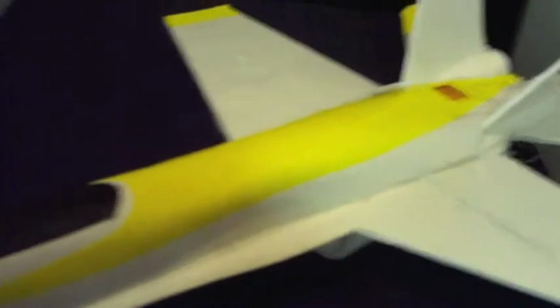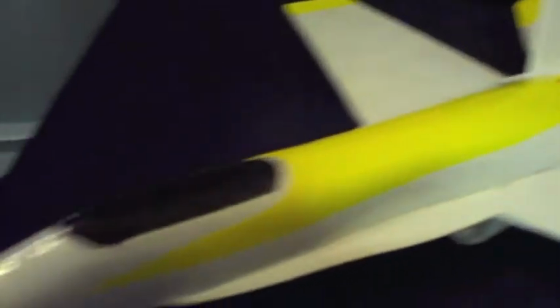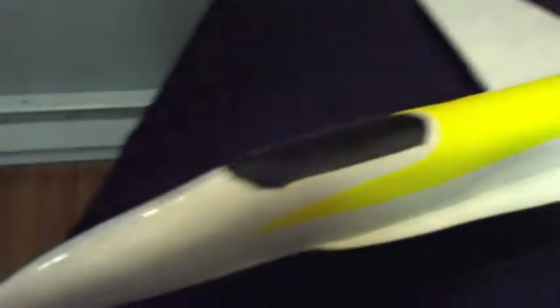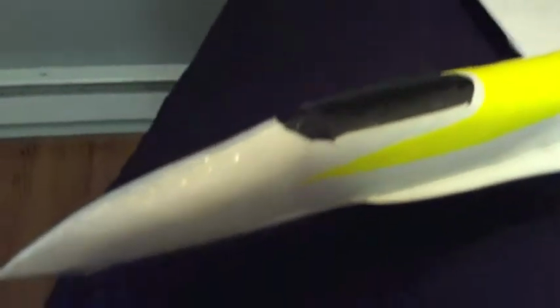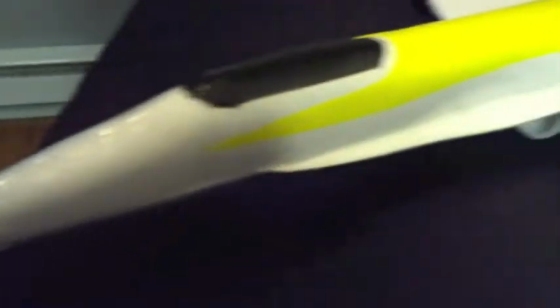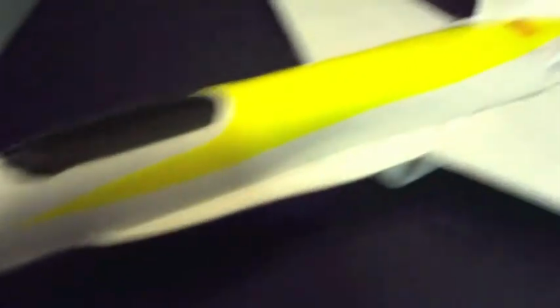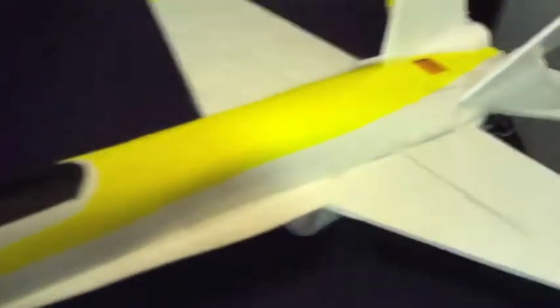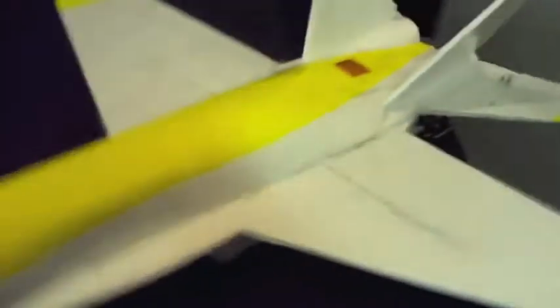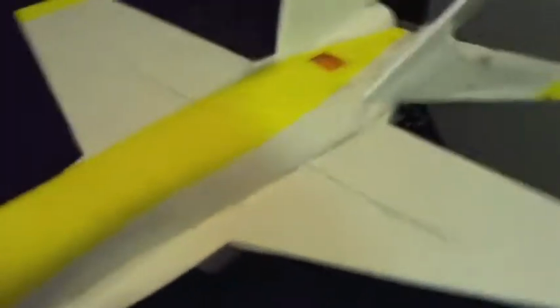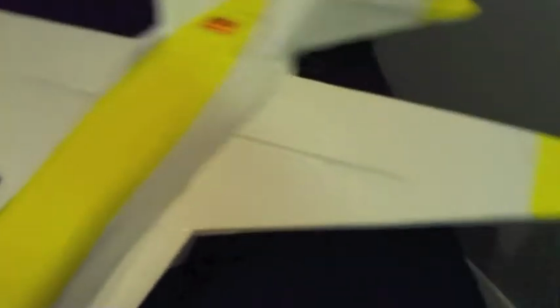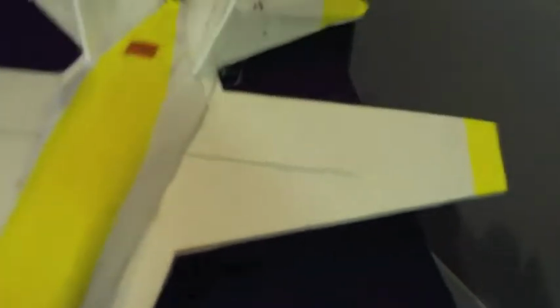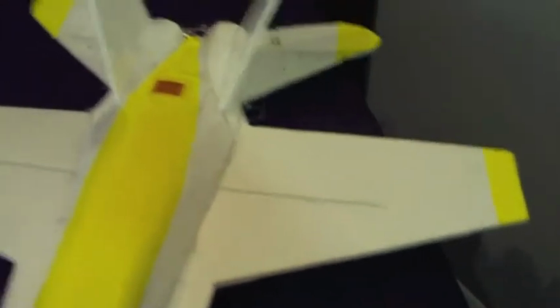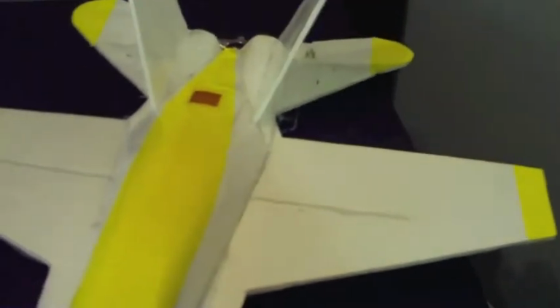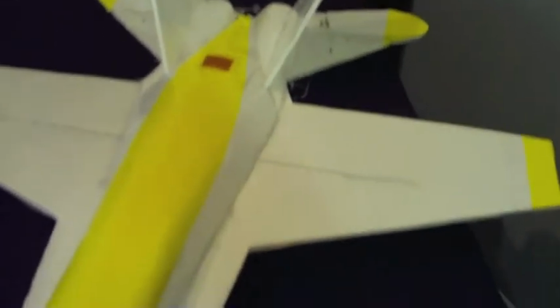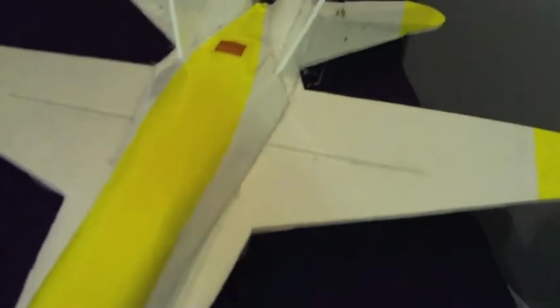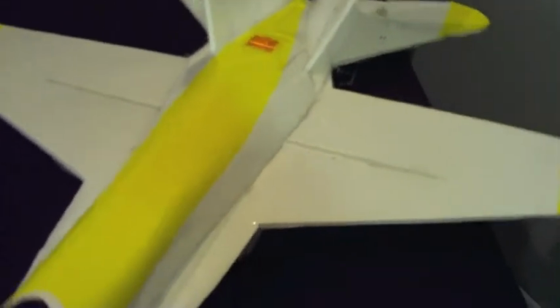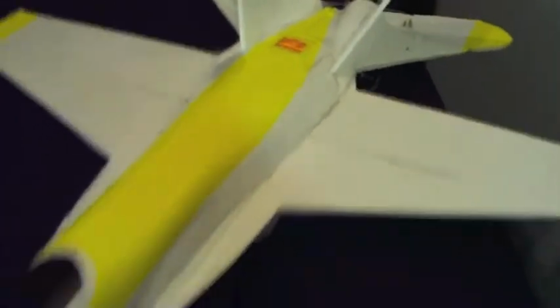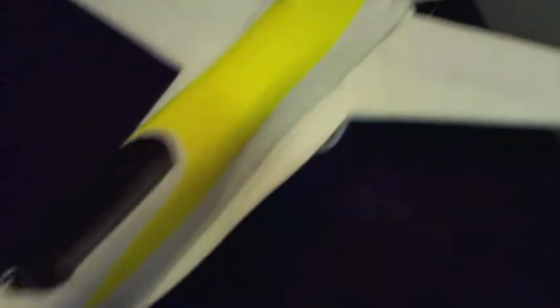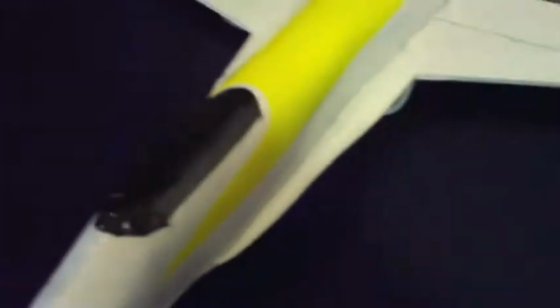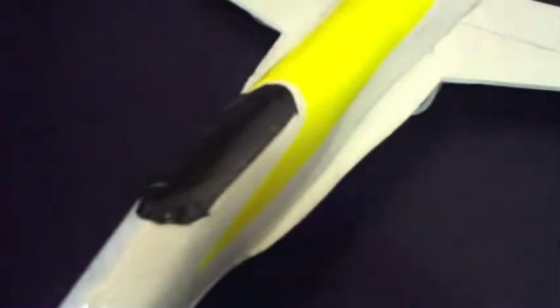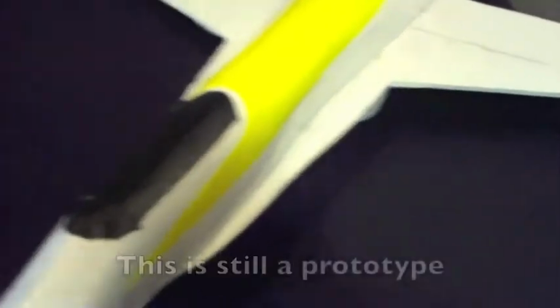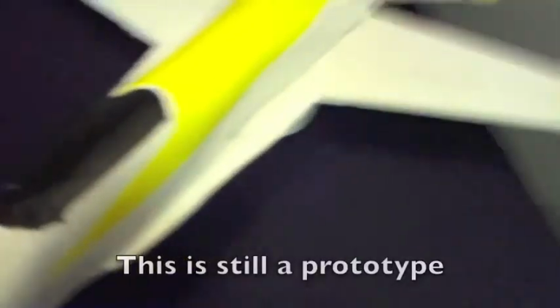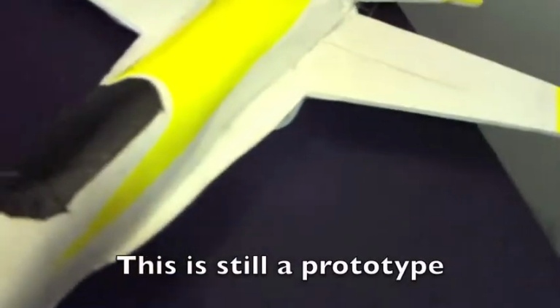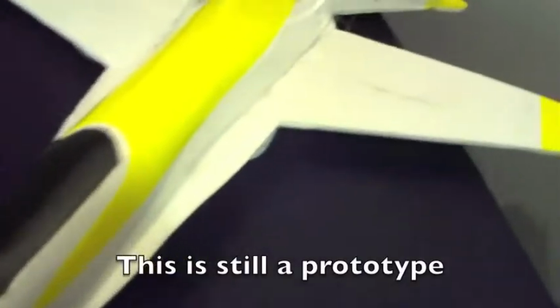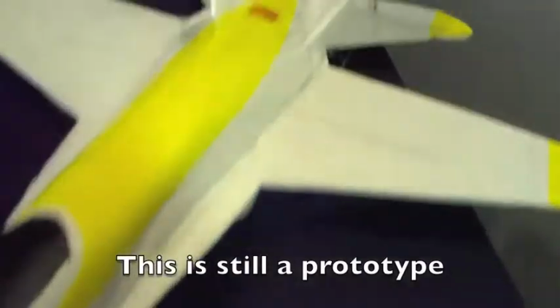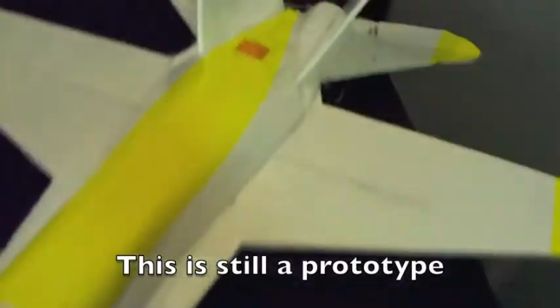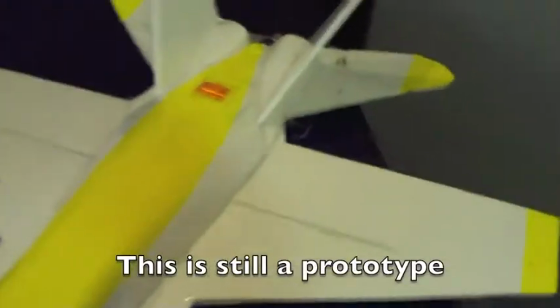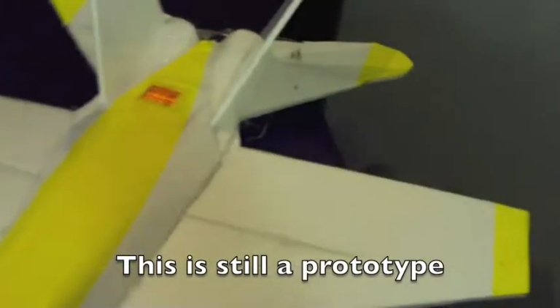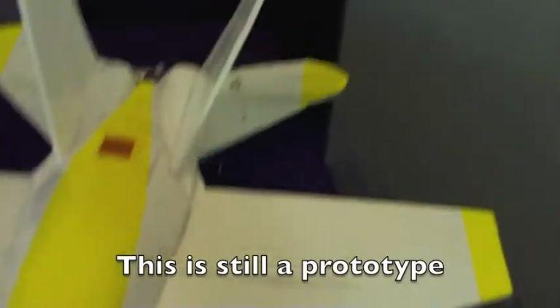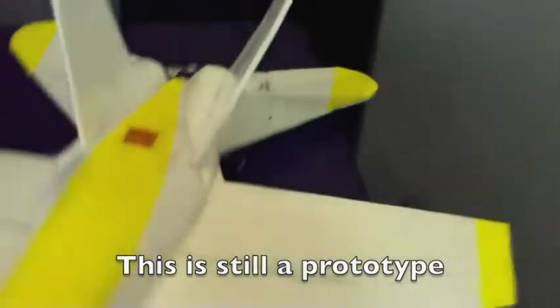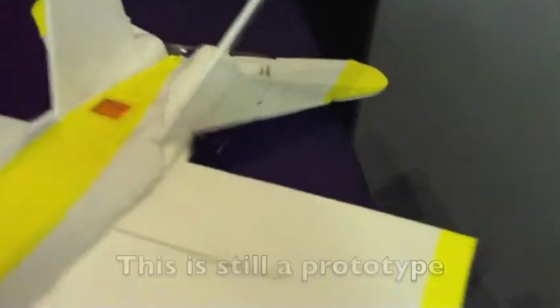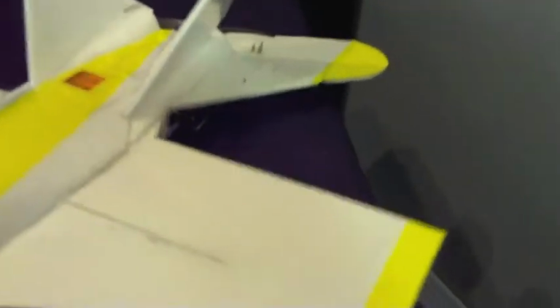I did want to do the Blue Angel scheme, but I couldn't find any blue foam-safe spray paint. So I just left it white and then put the yellow decals on there.